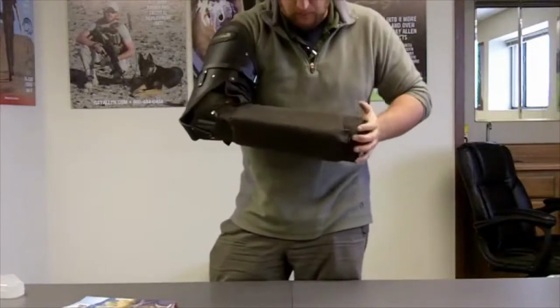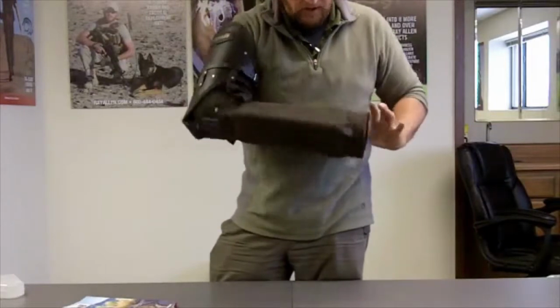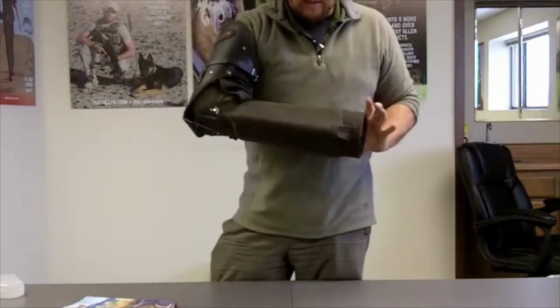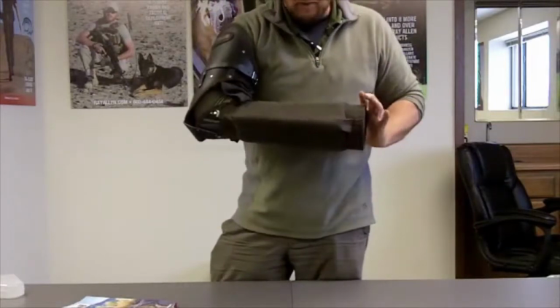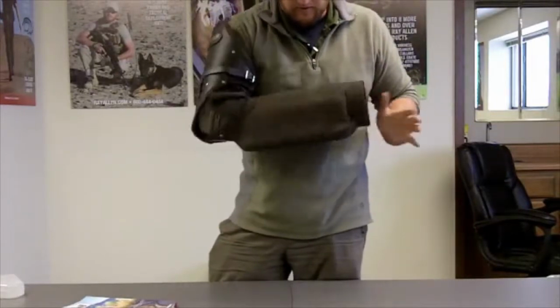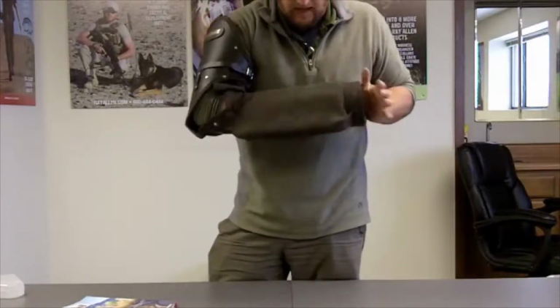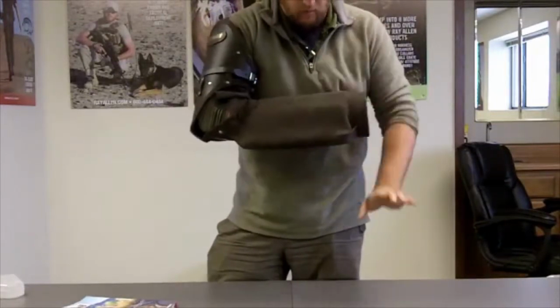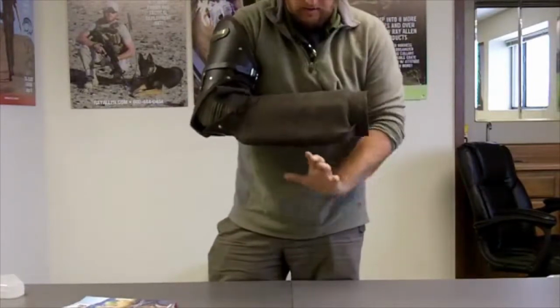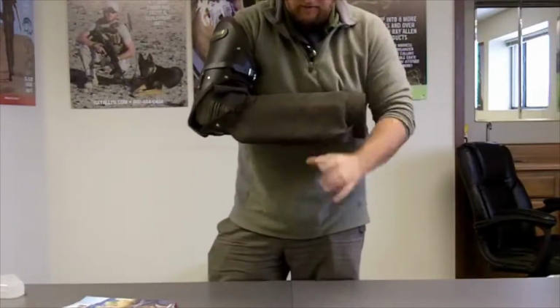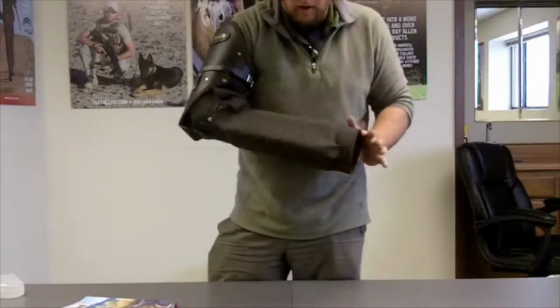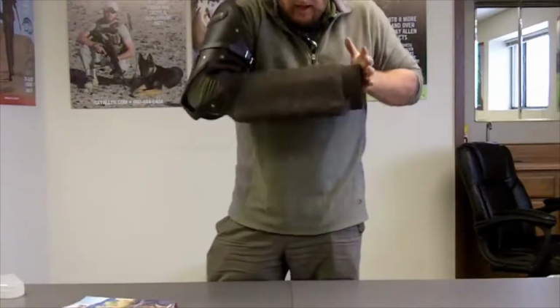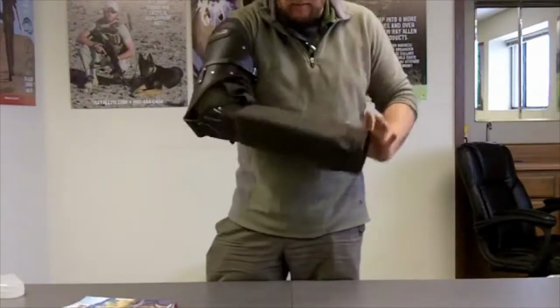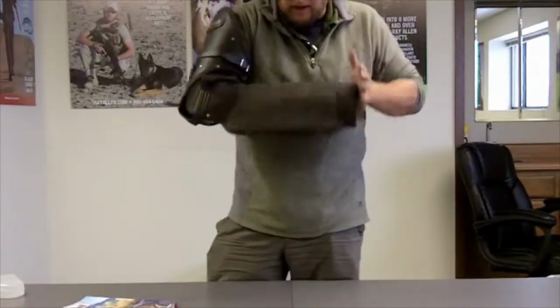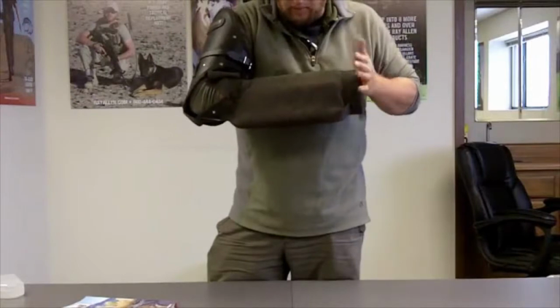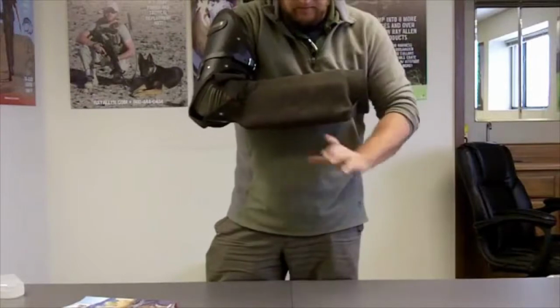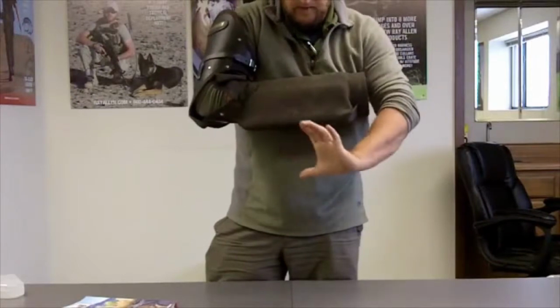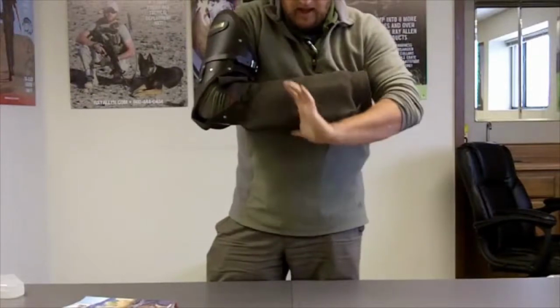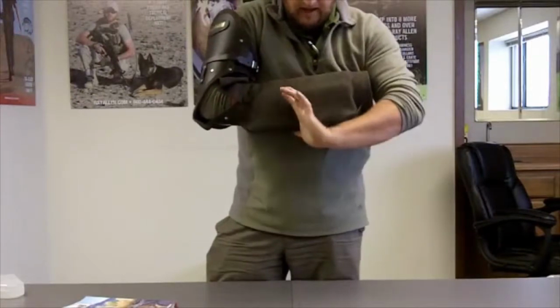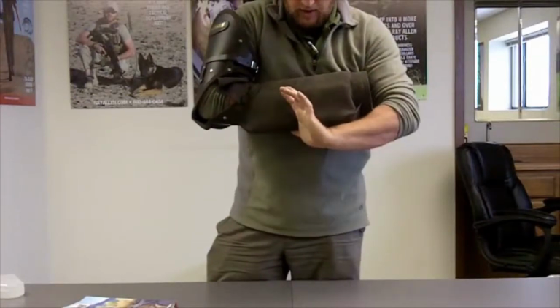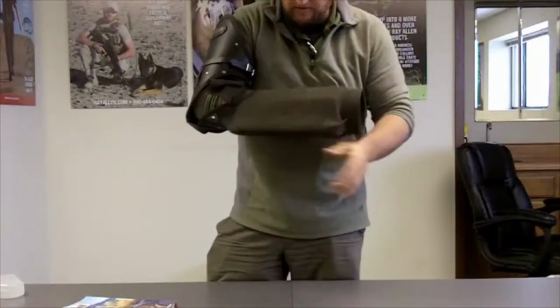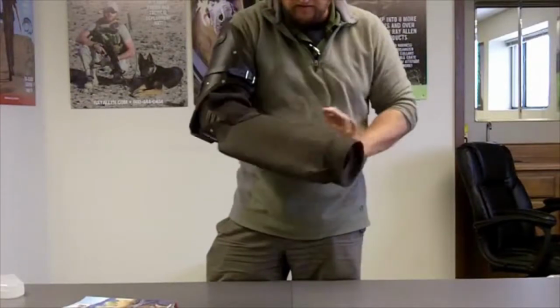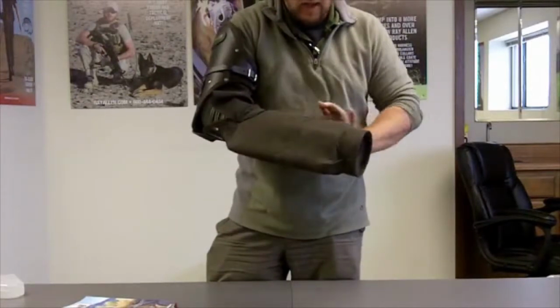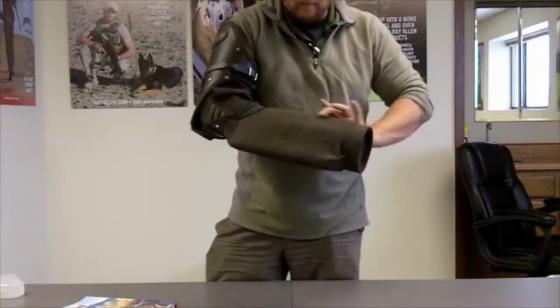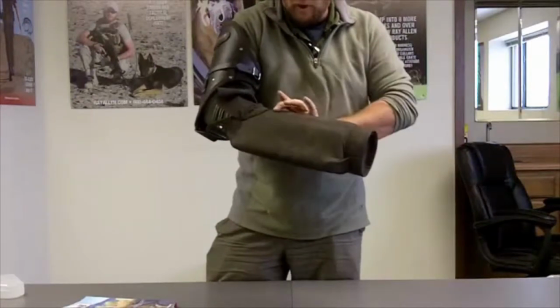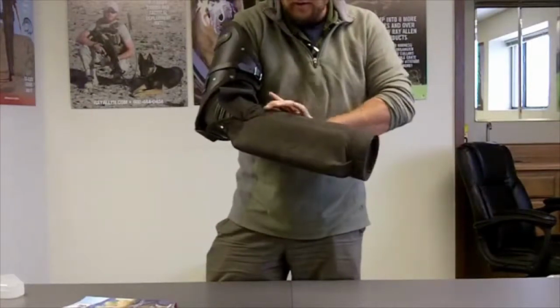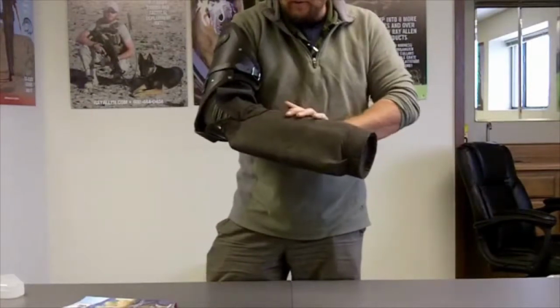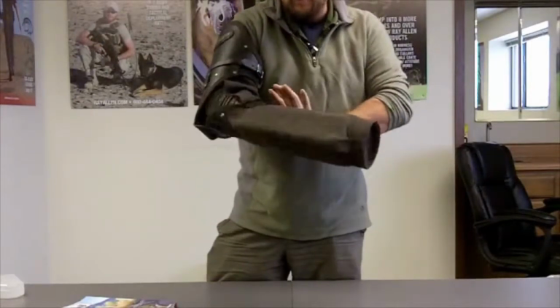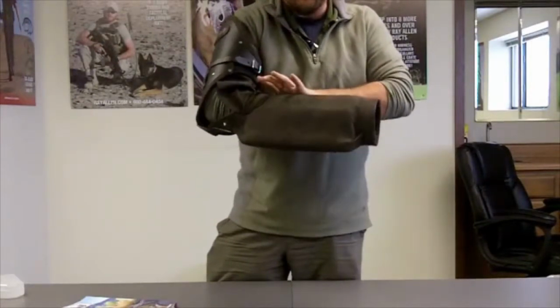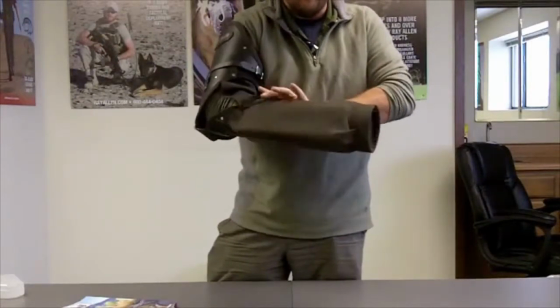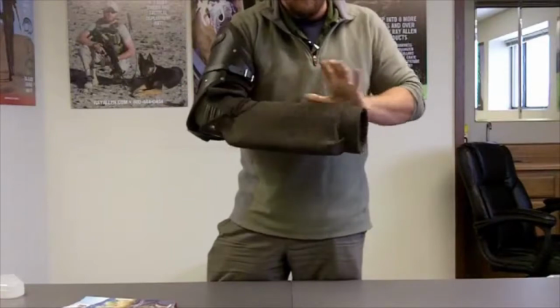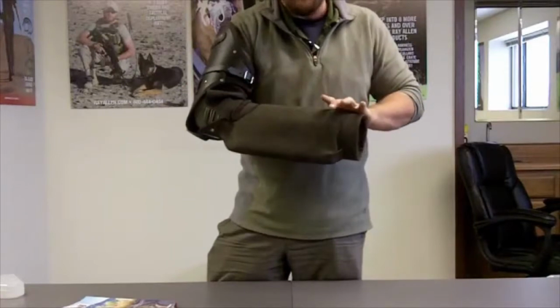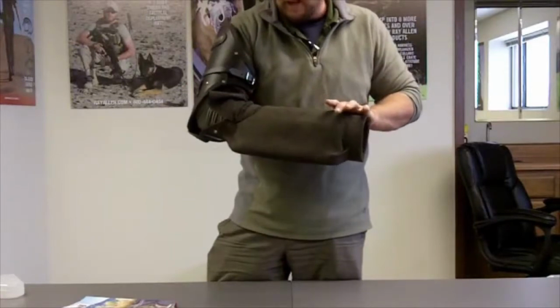What I want is the ability to twitch the sleeve down if I'm working a dog out of a guard and I want to give him a bite upward. I get good bite presentation, and the barrel and everything else moves with my forearm and my hand.